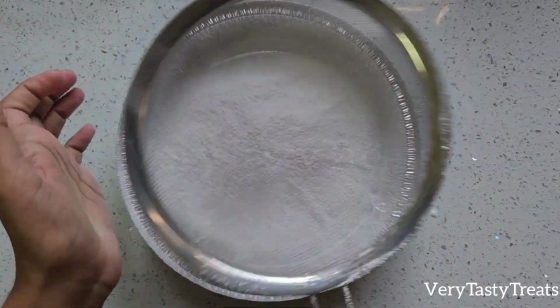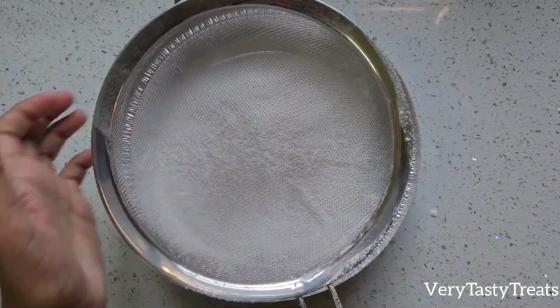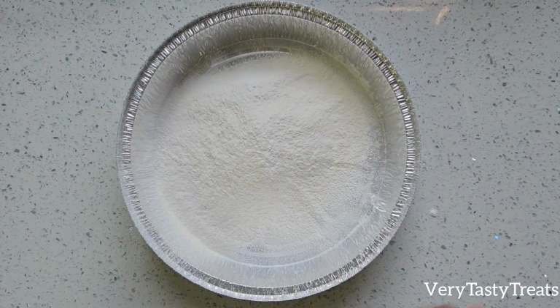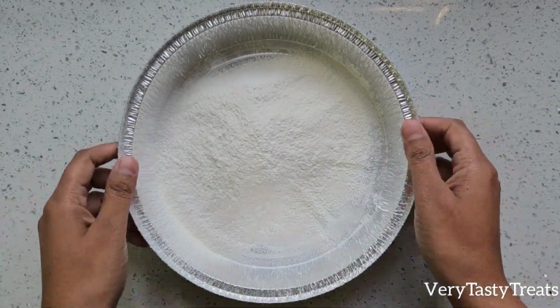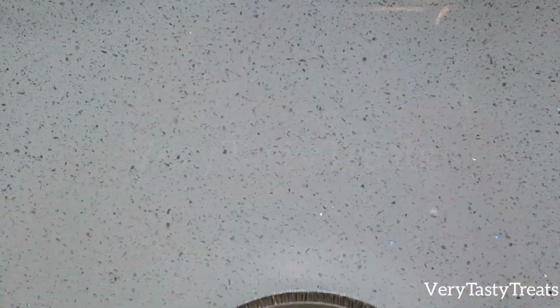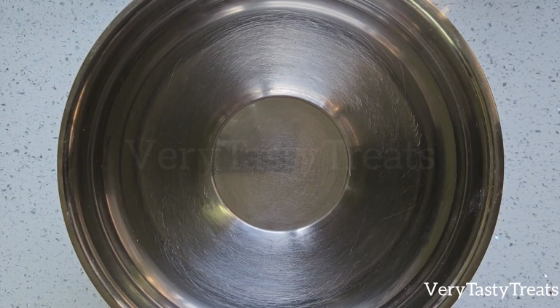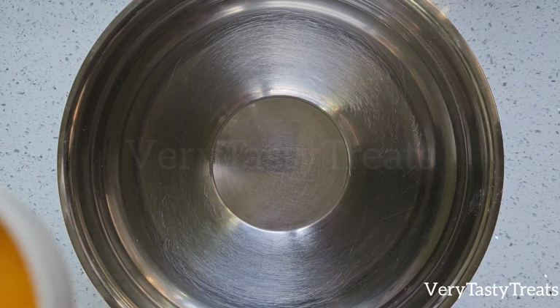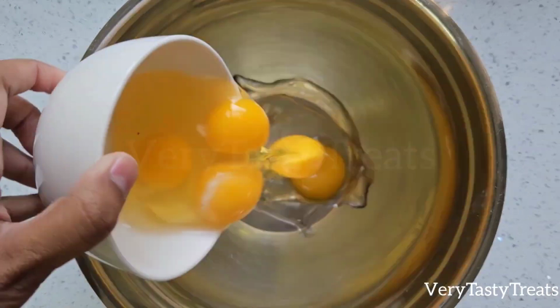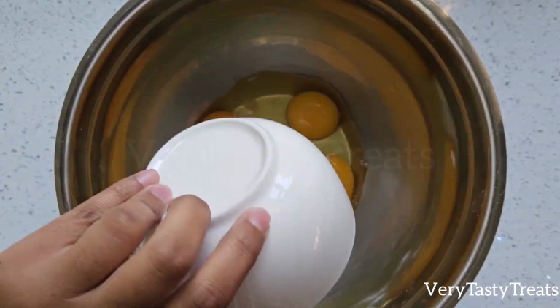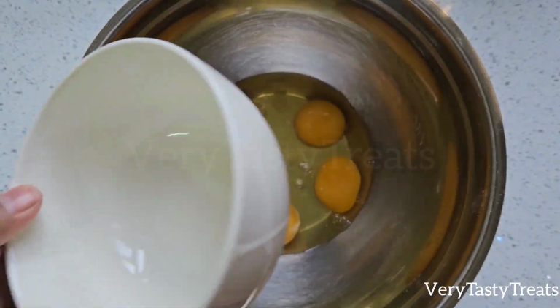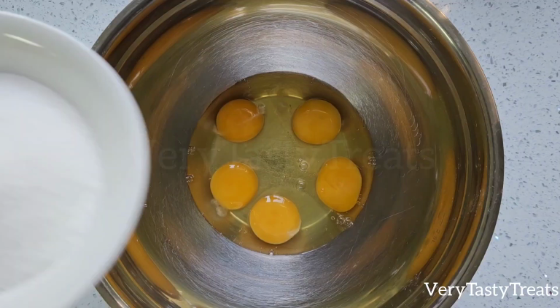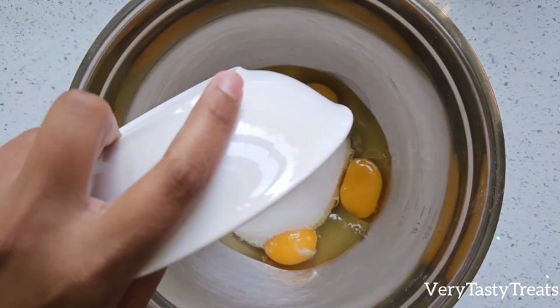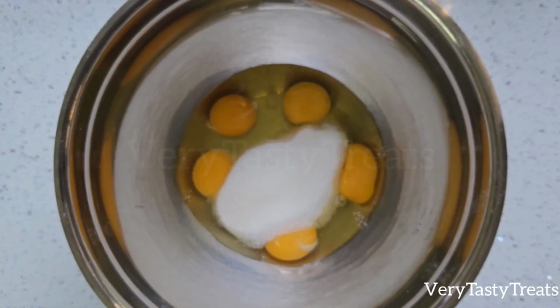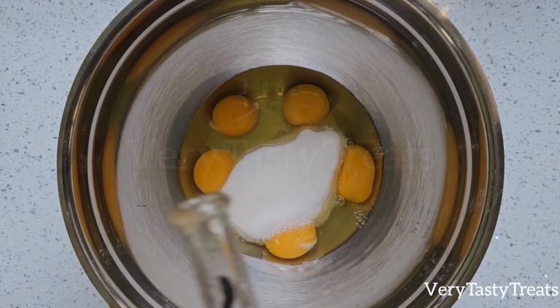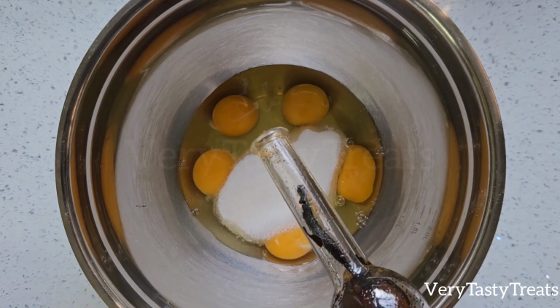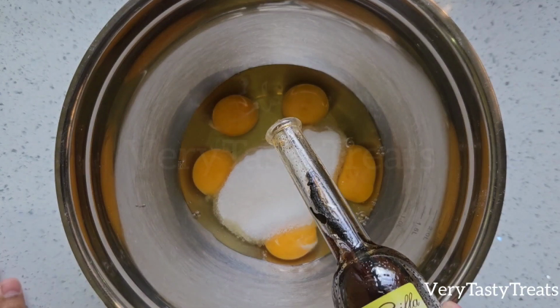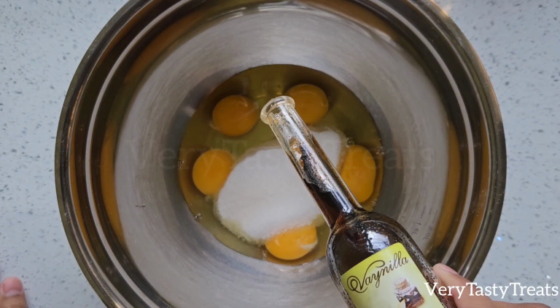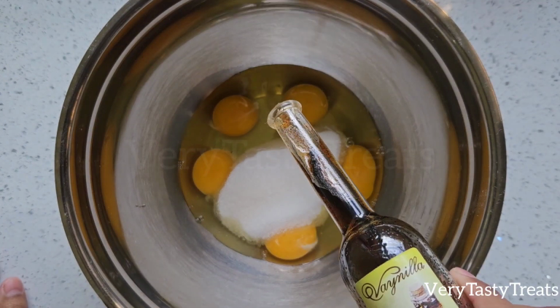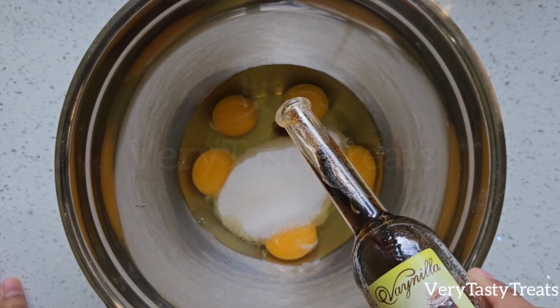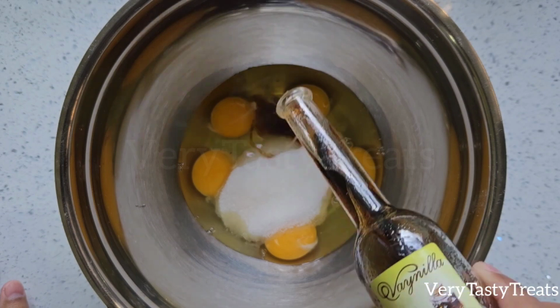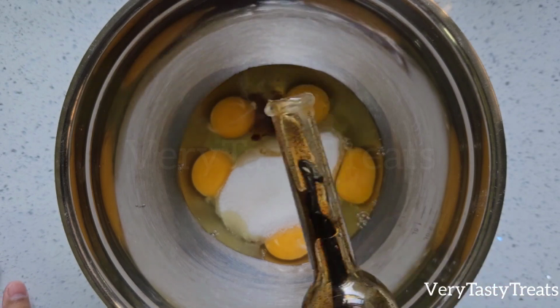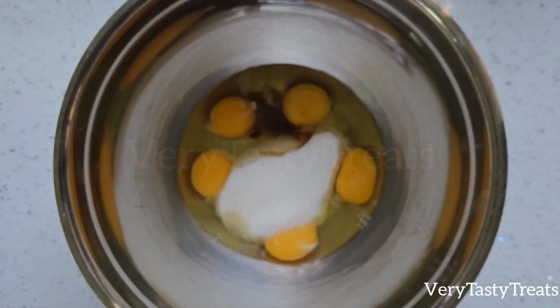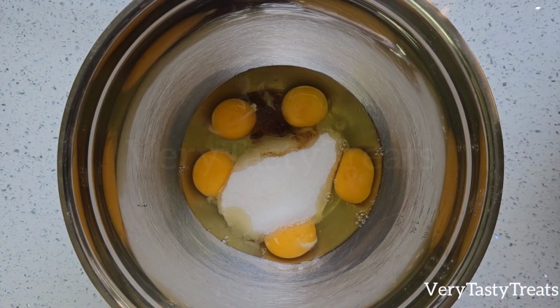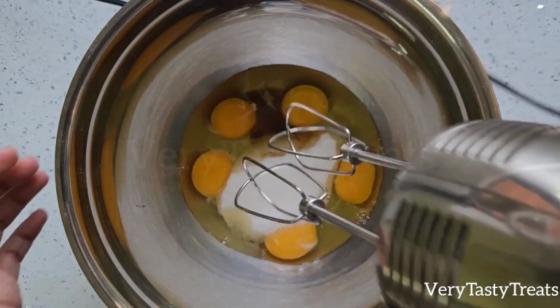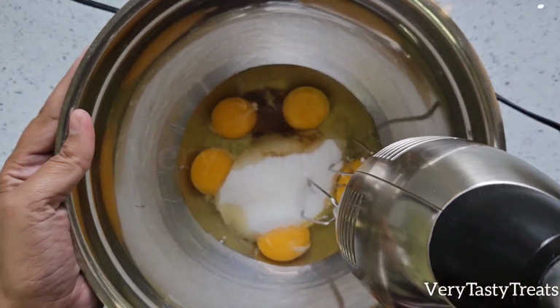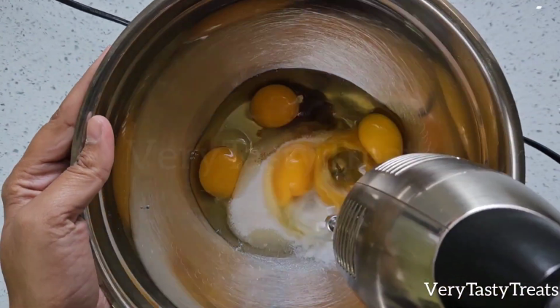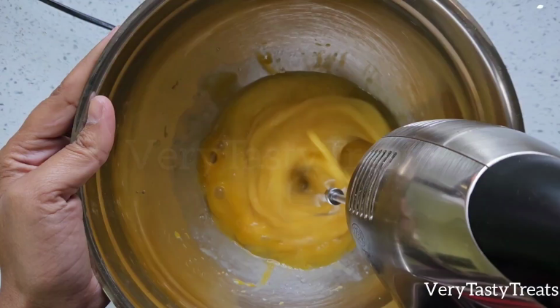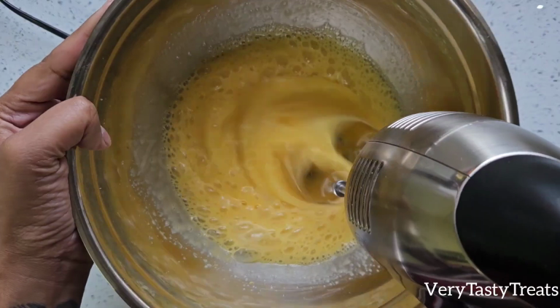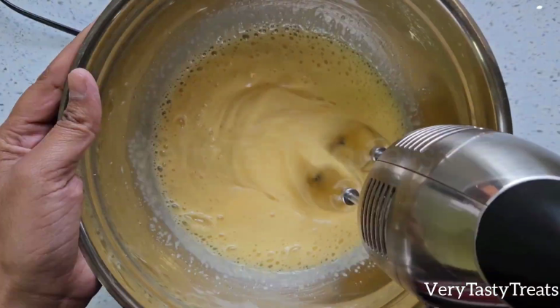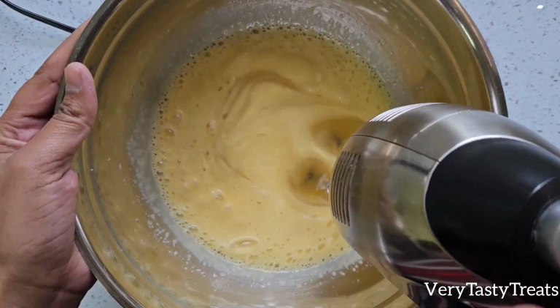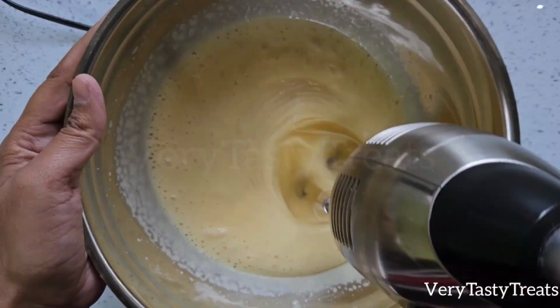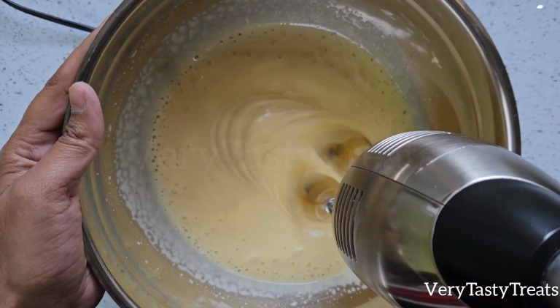In a large bowl, add in 5 eggs, half a cup of sugar, and a teaspoon of vanilla, and beat it on high using a hand or stand mixer for about 10 minutes or until the mixture doubles in volume.